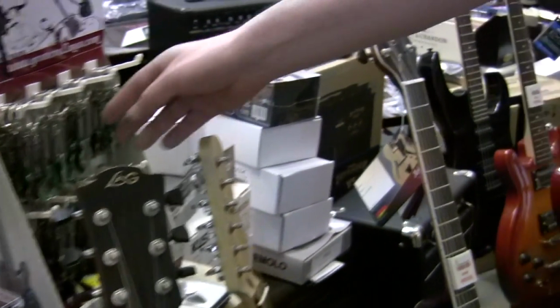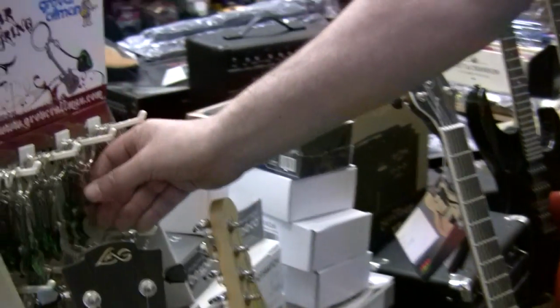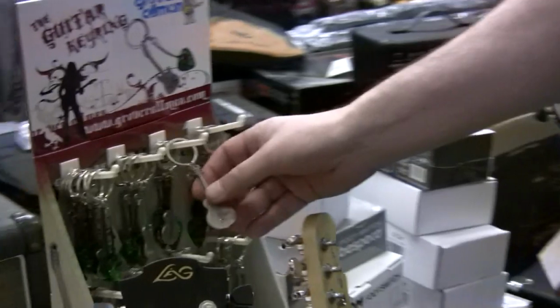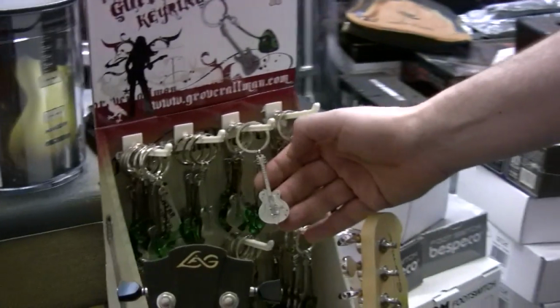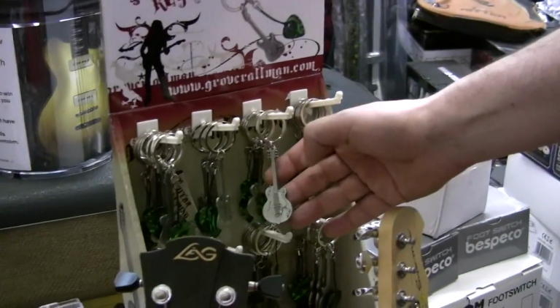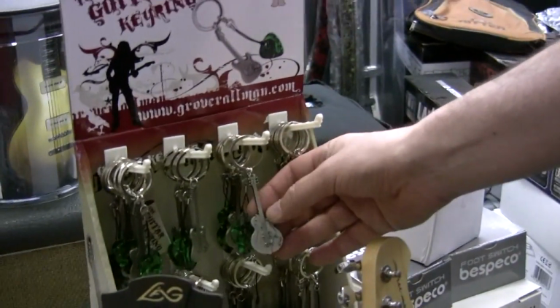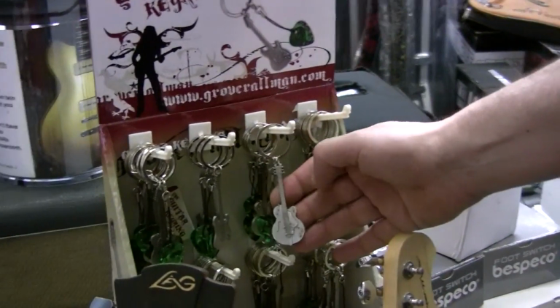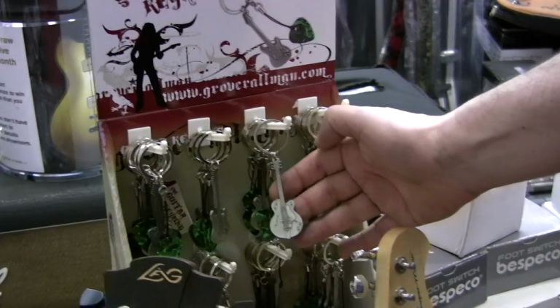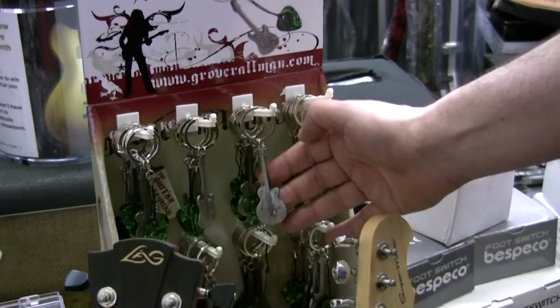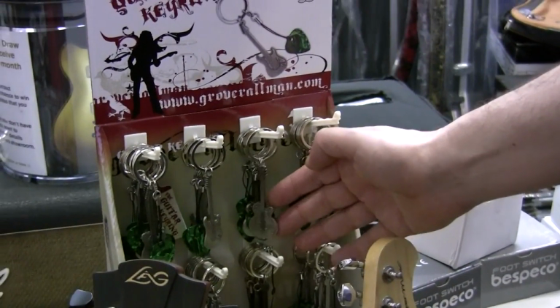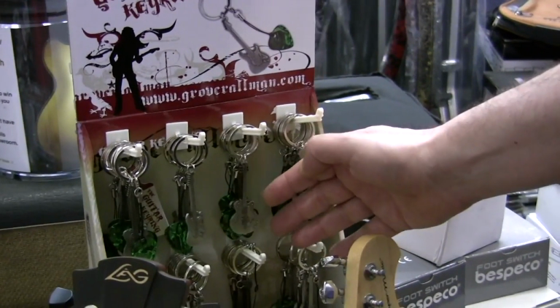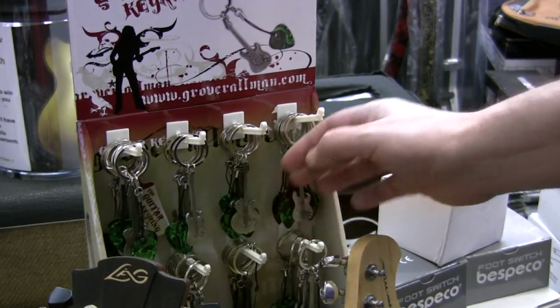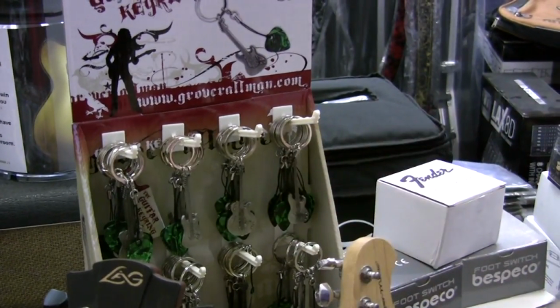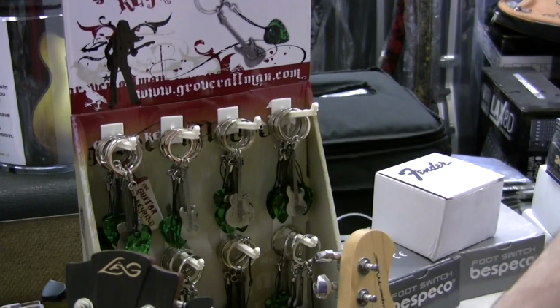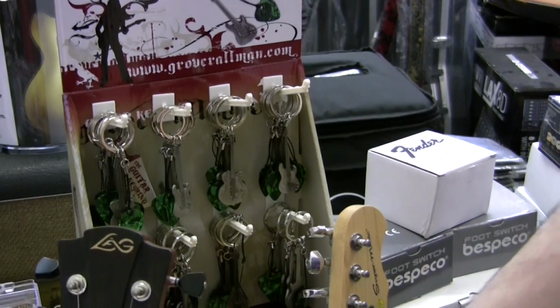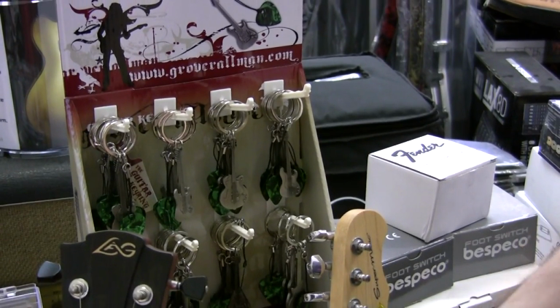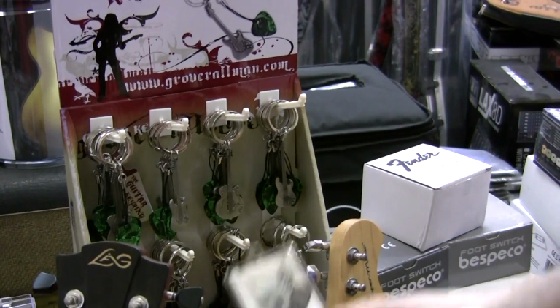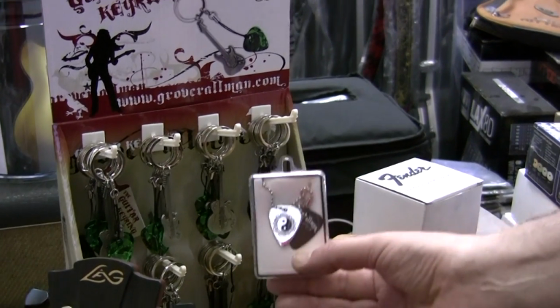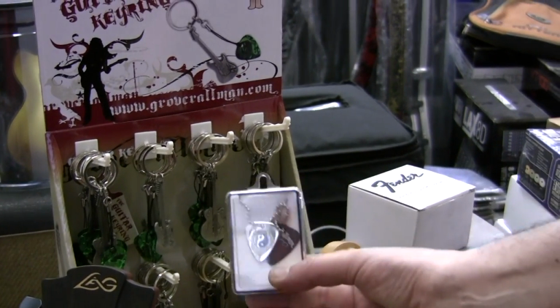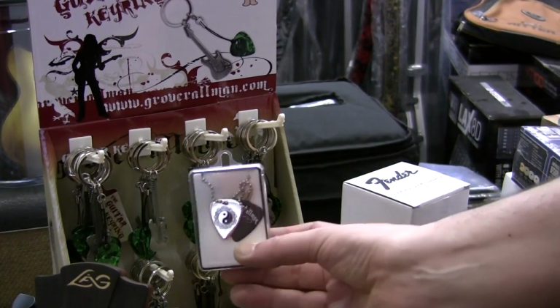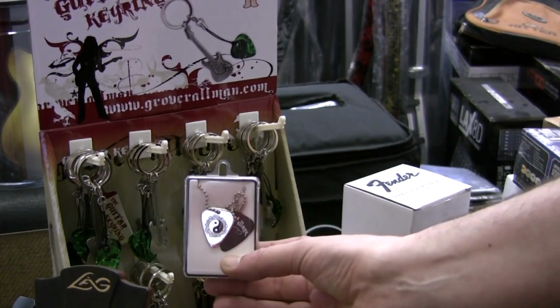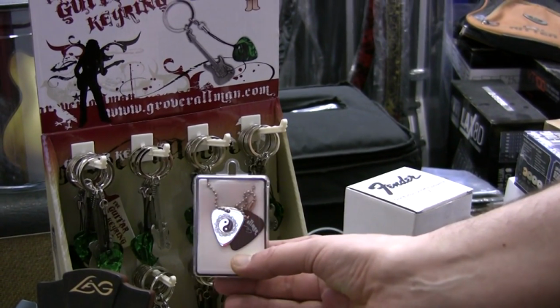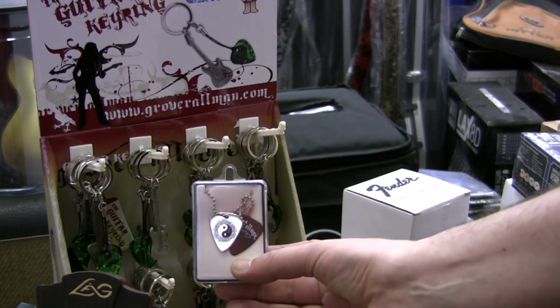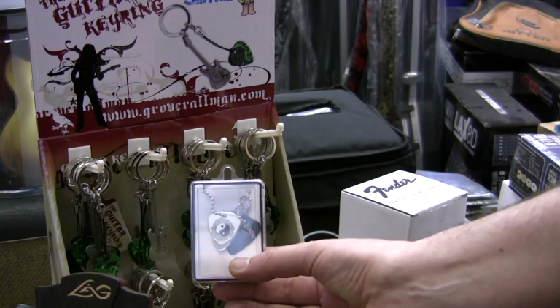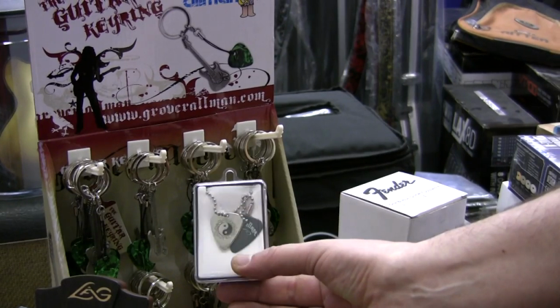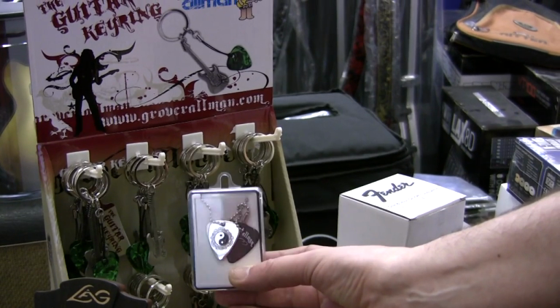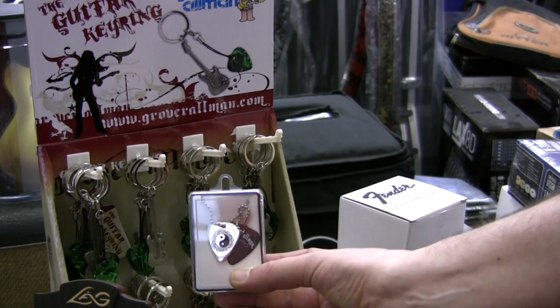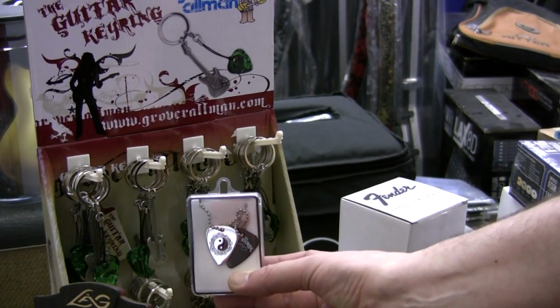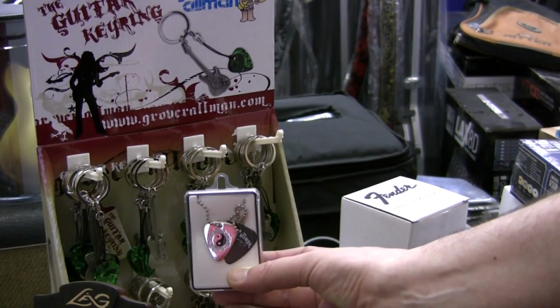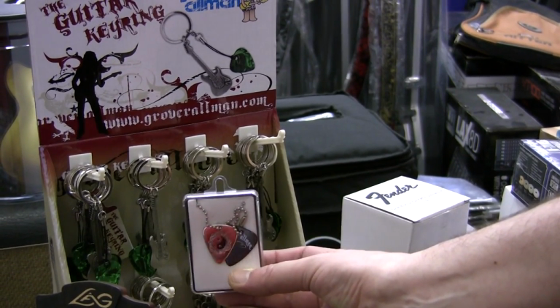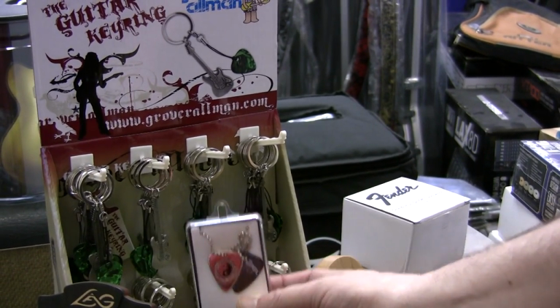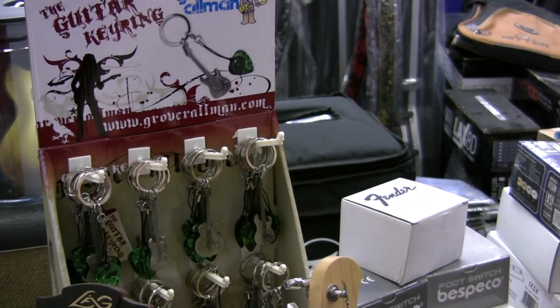We've also got key rings — different types of guitar key rings. These are £6.50. And dog tag type necklaces with two picks, one metal, one plastic, and these are £9.99.